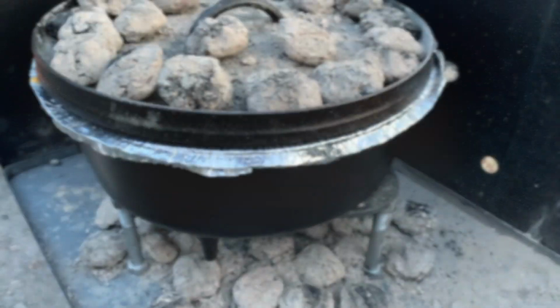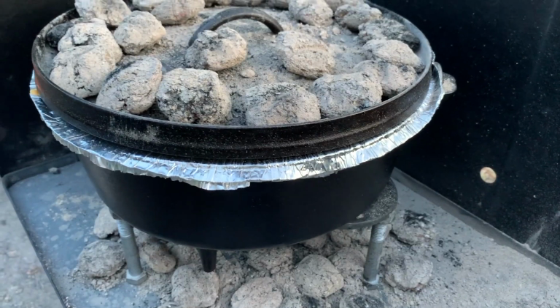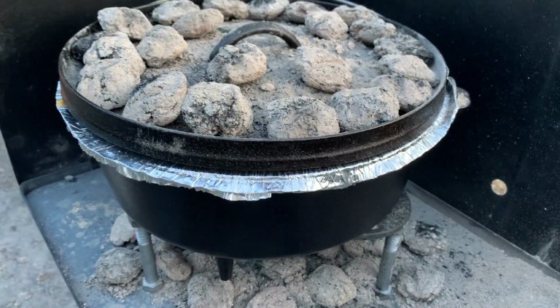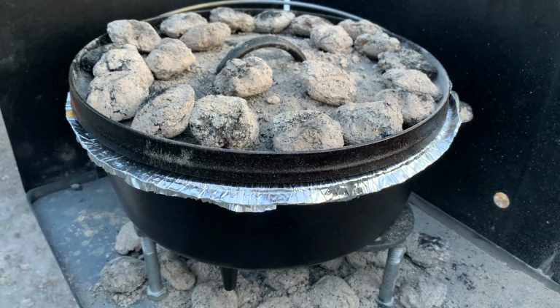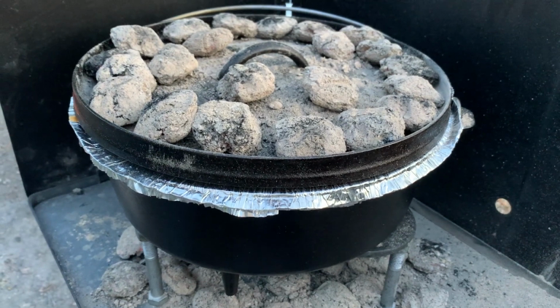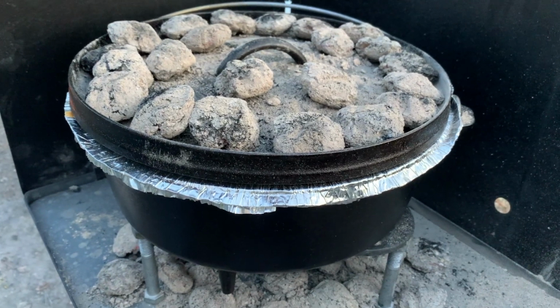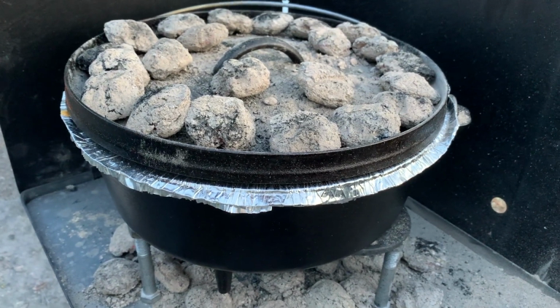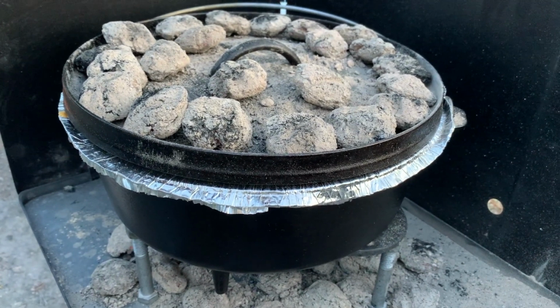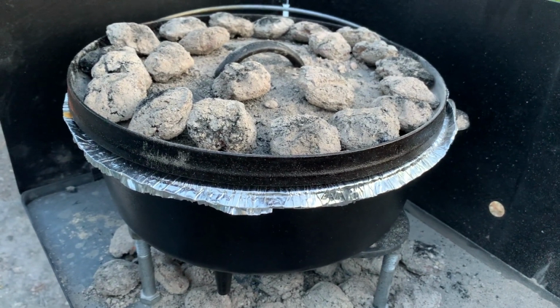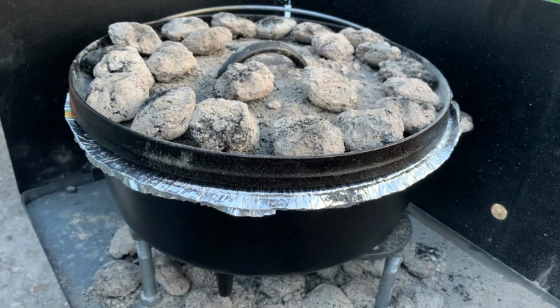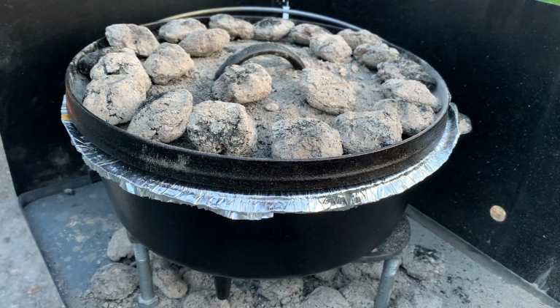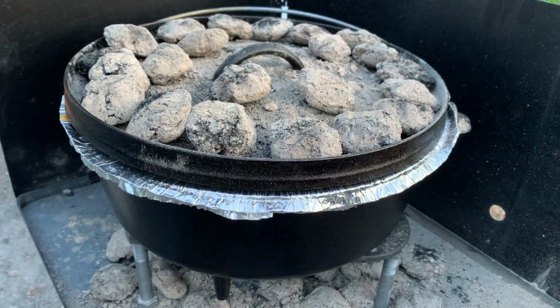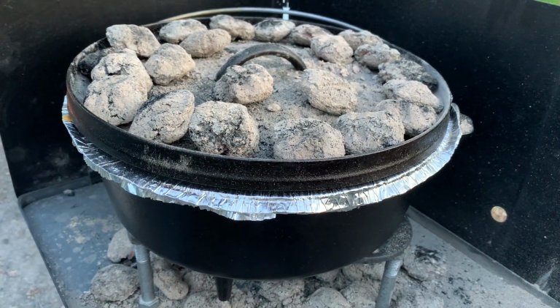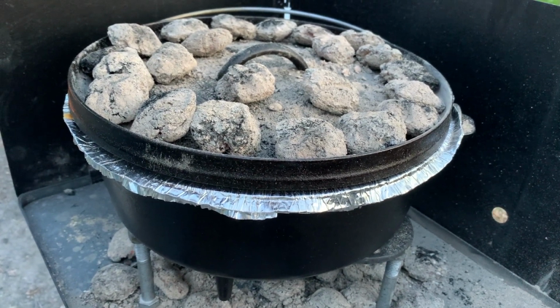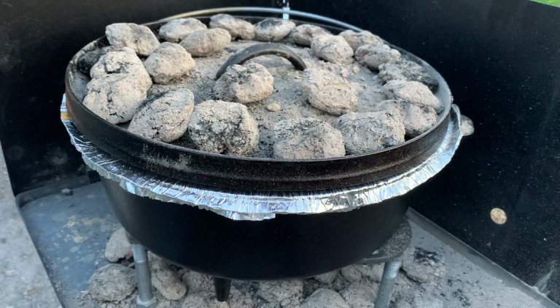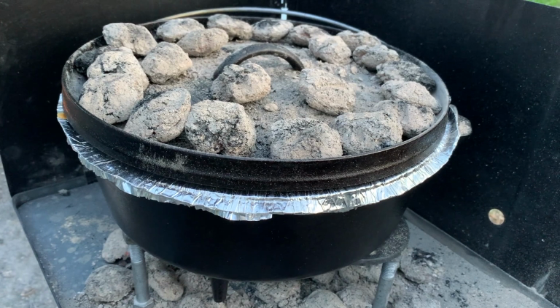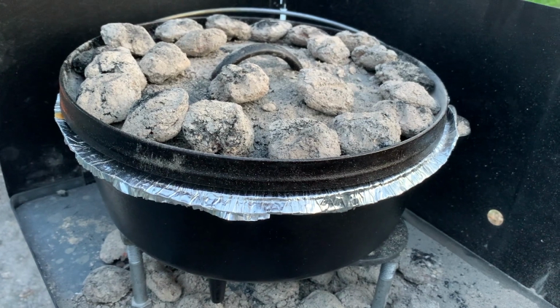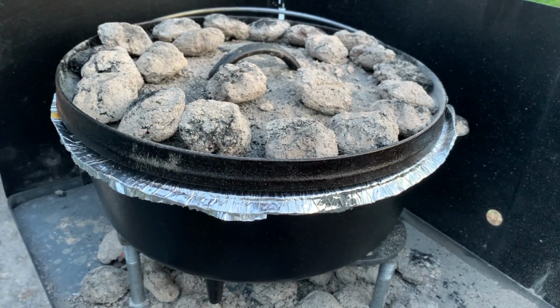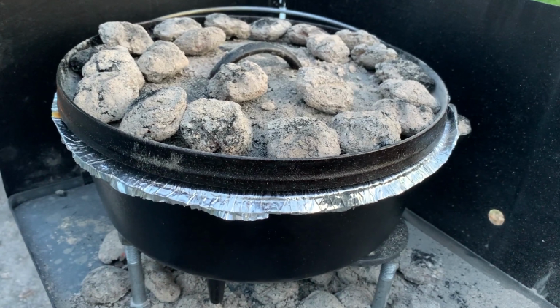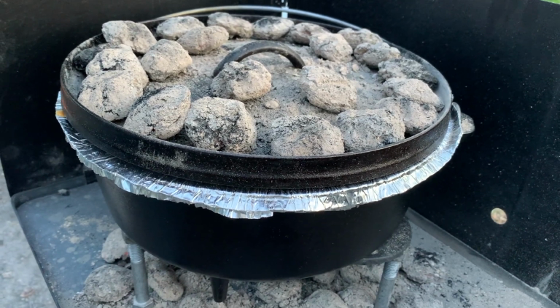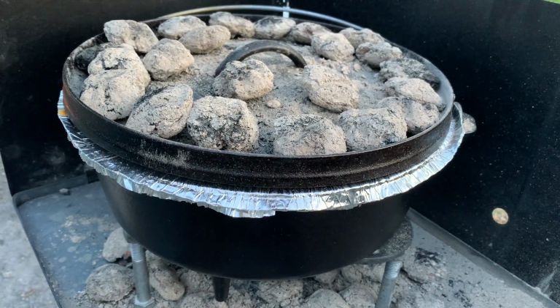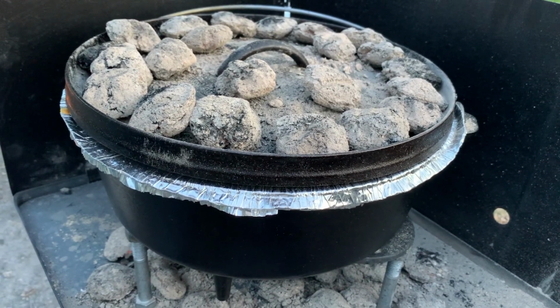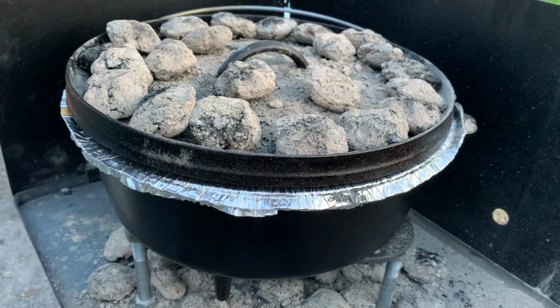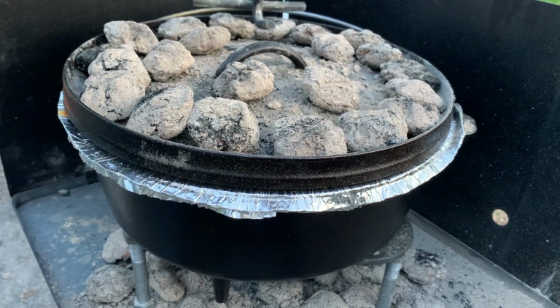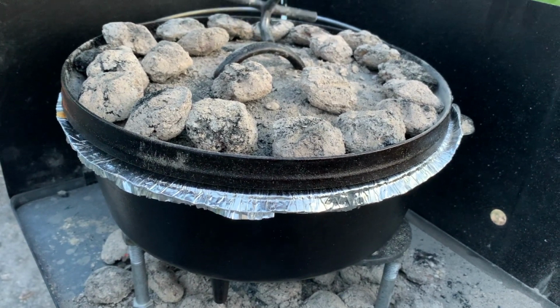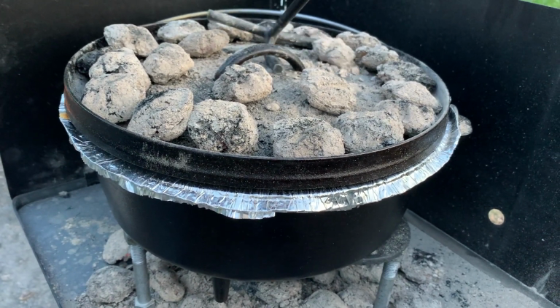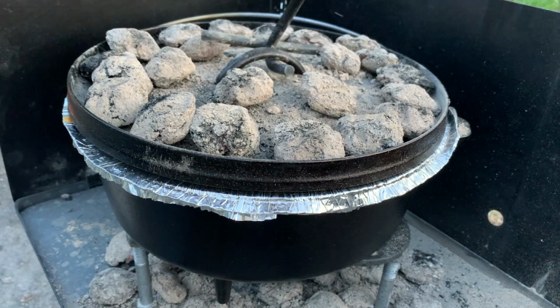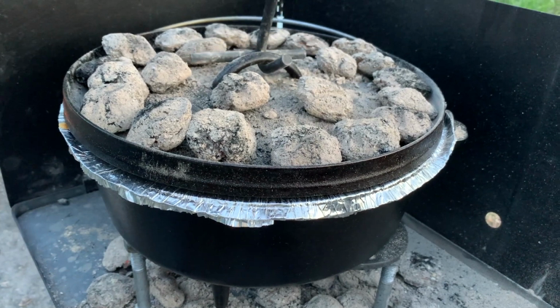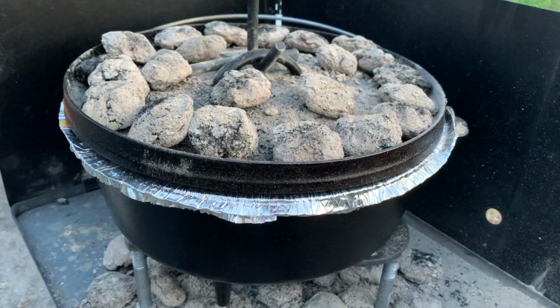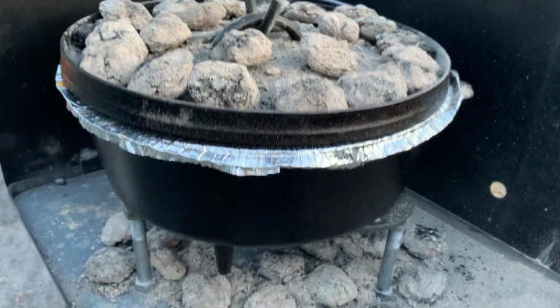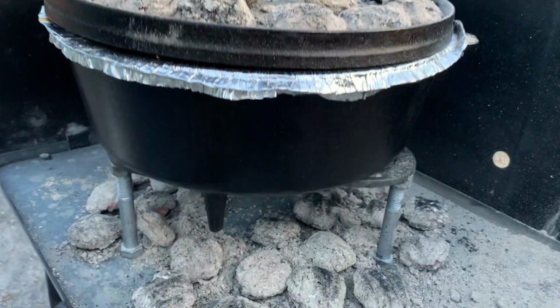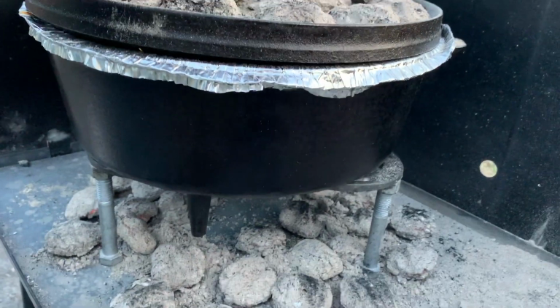It's been about an hour and 15 minutes now. As you can see, we did reload the charcoal. Normally the briquettes will last 40 minutes on a good day. I just added the additional ones at the bottom without removing the old ones. Let's see what we've got here.